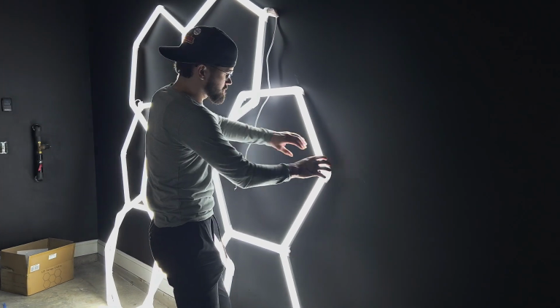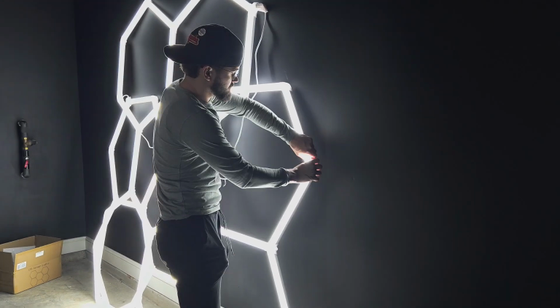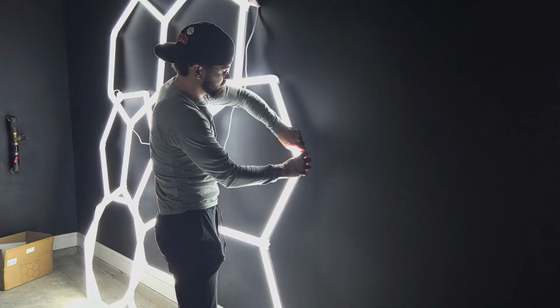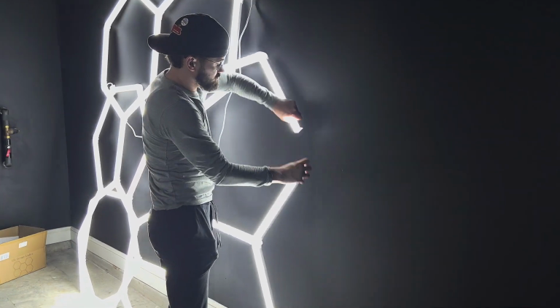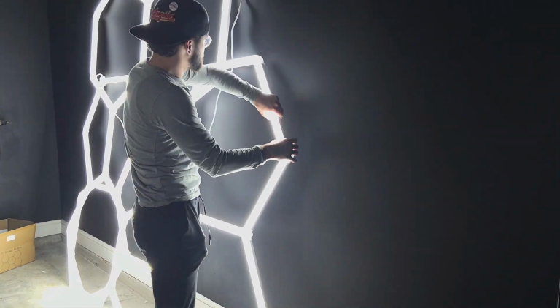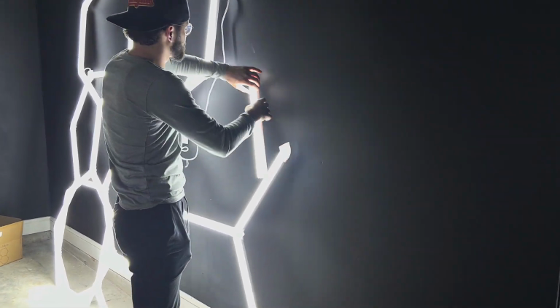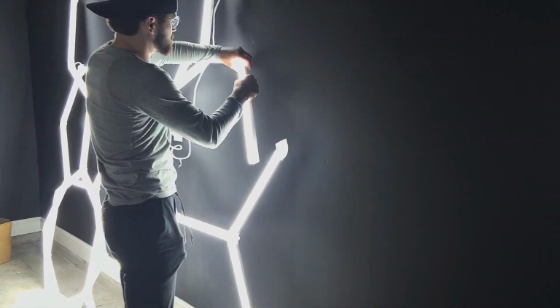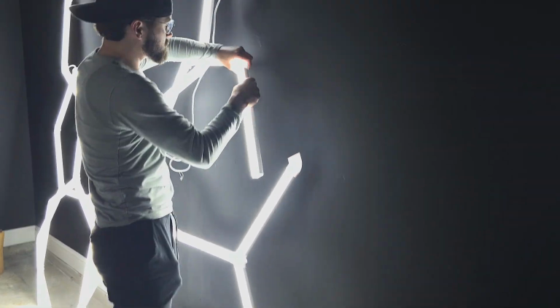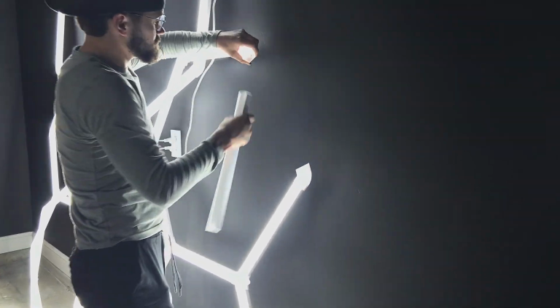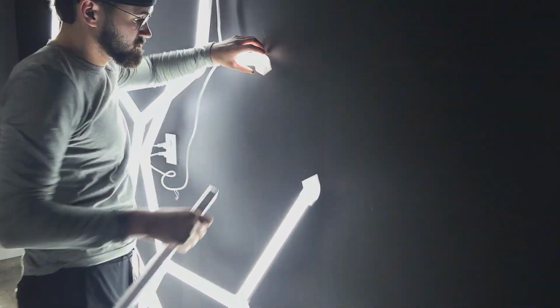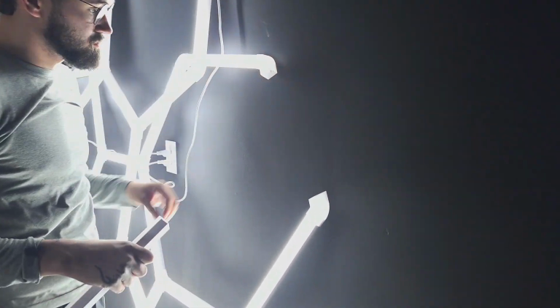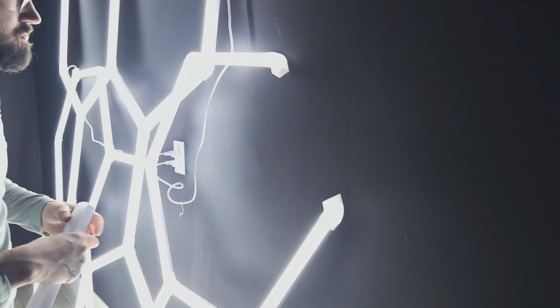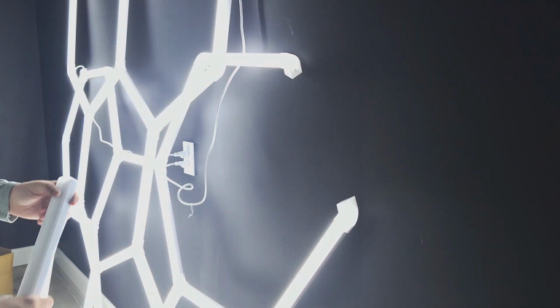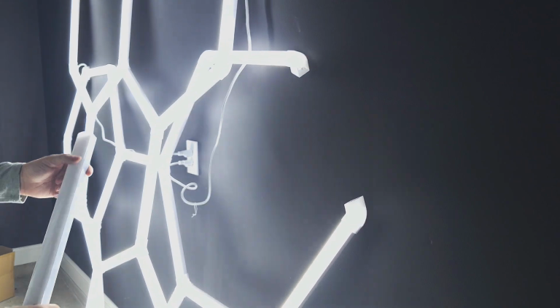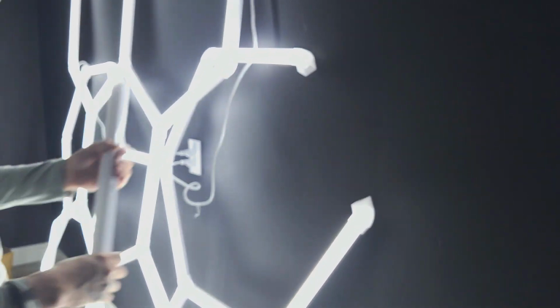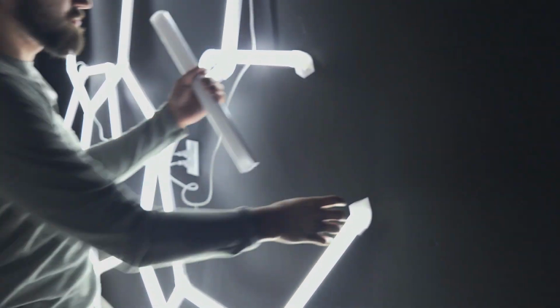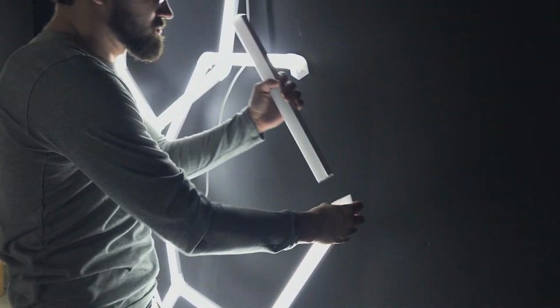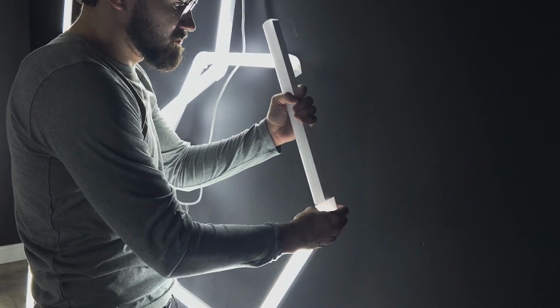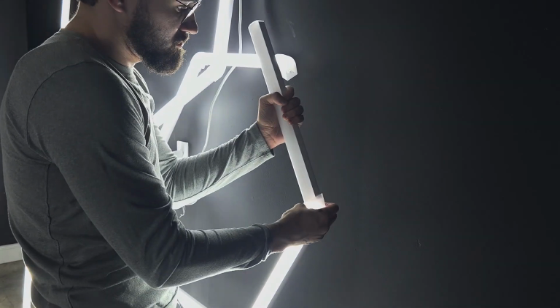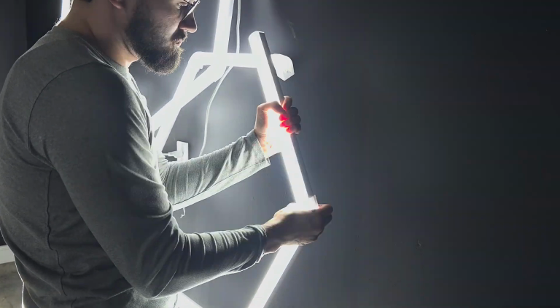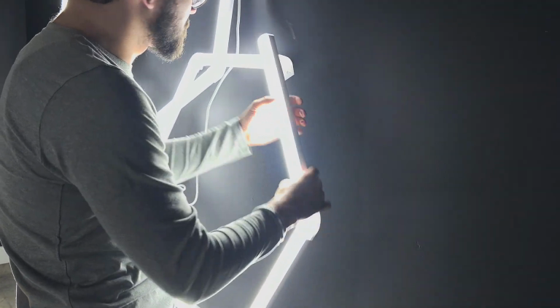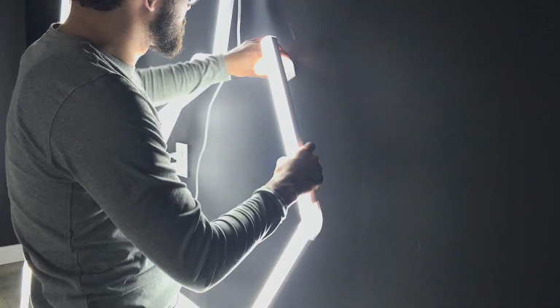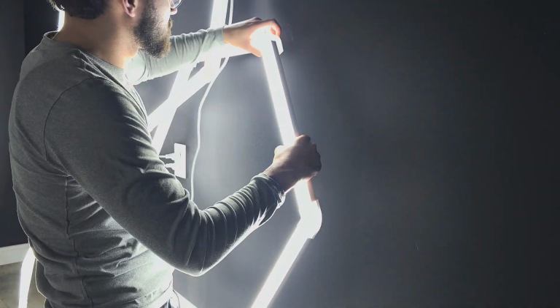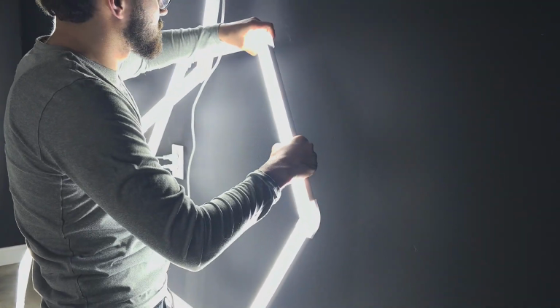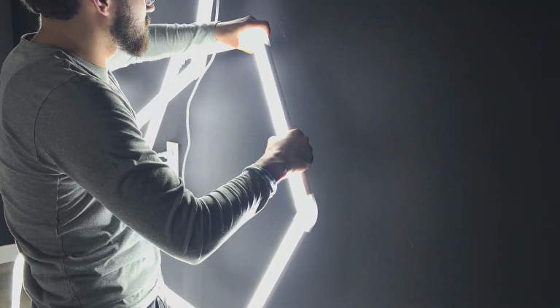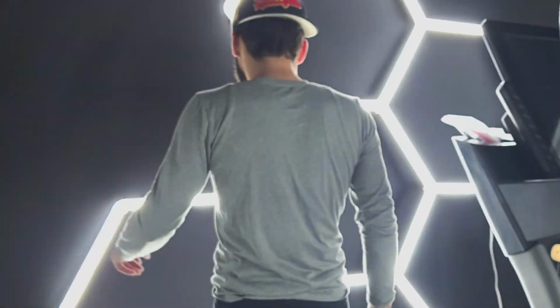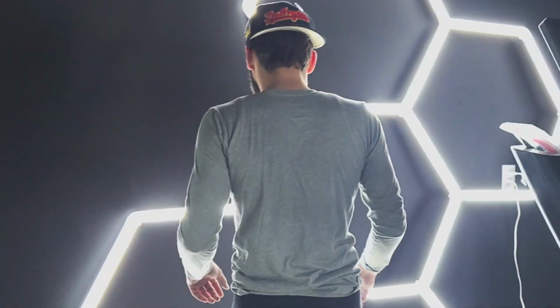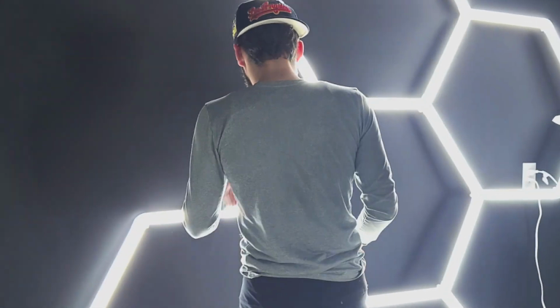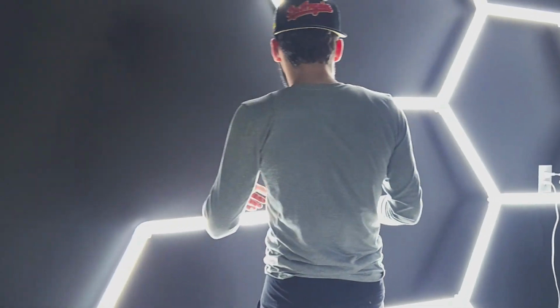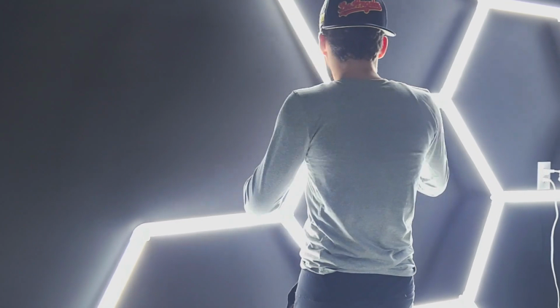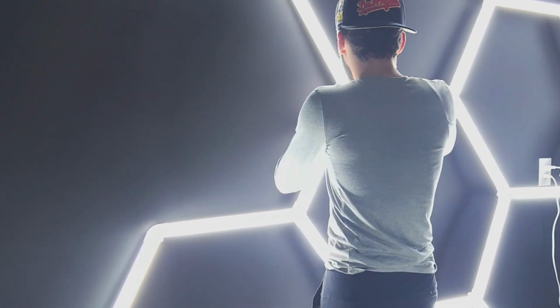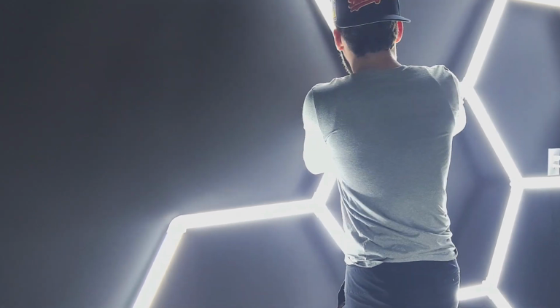So these are the hexagon LED lights — these are so freaking awesome. That's going to be for an outdoor gym that we're doing. And as you can see, super simple and easy to put together and ultra light.